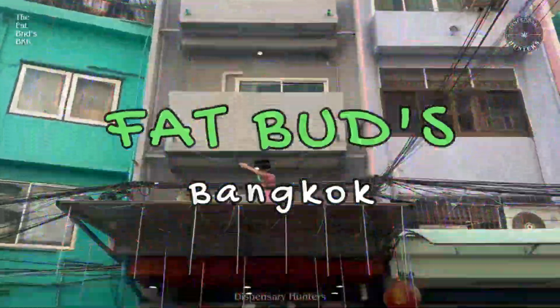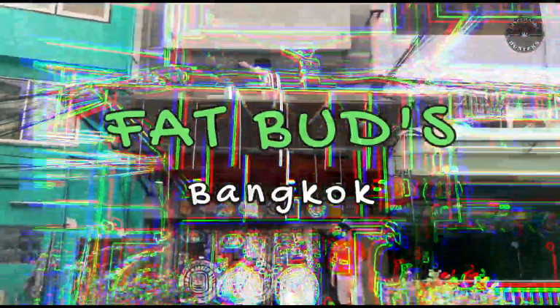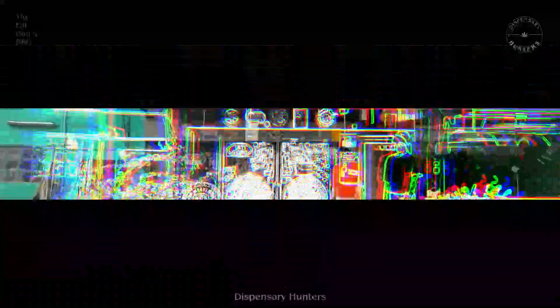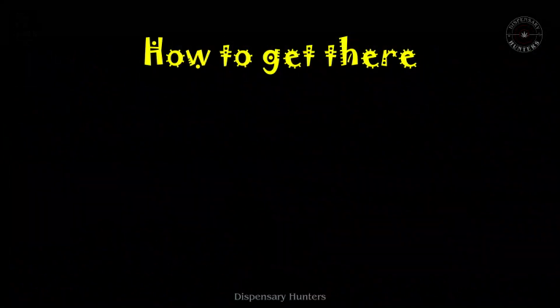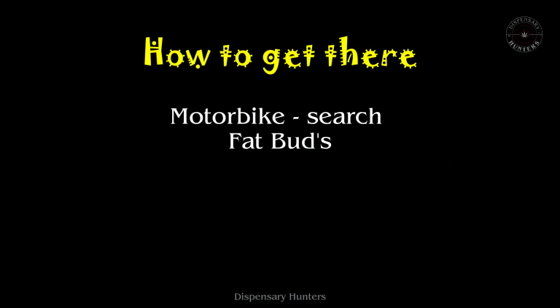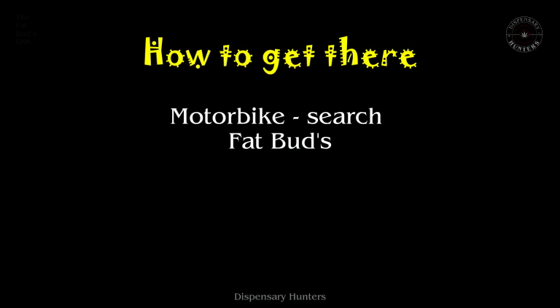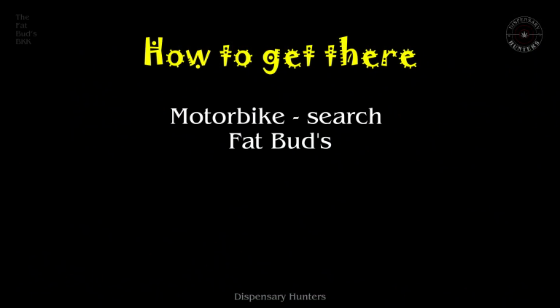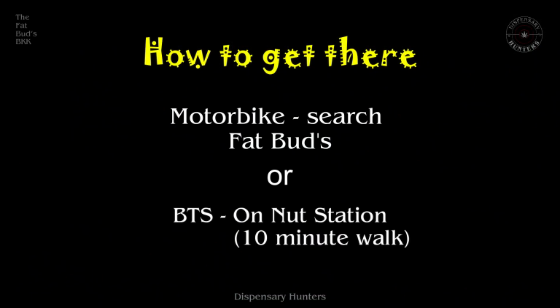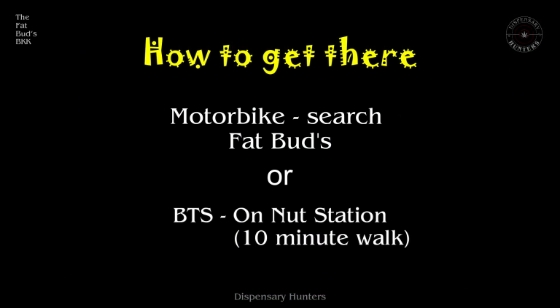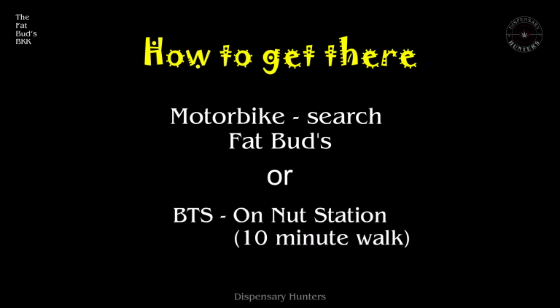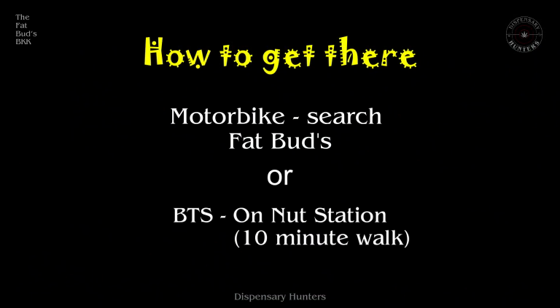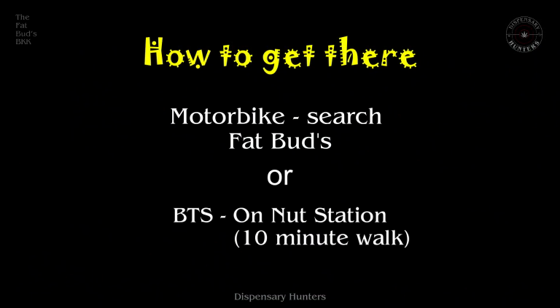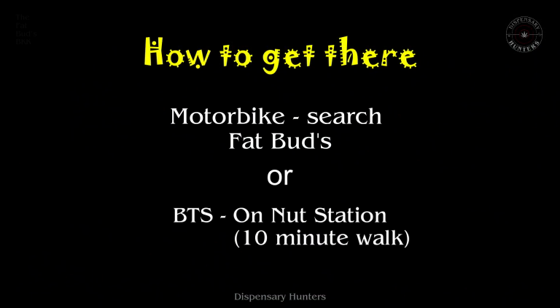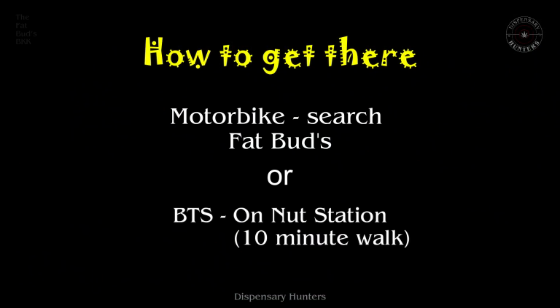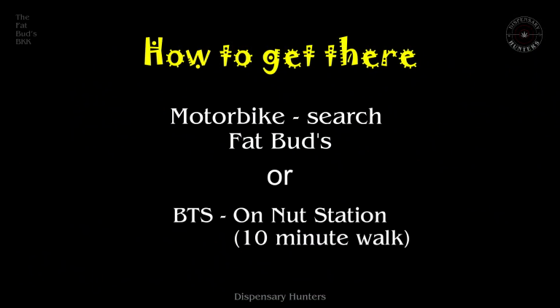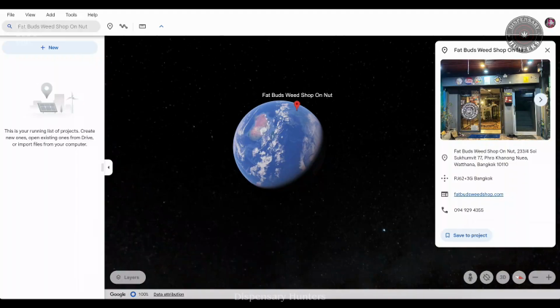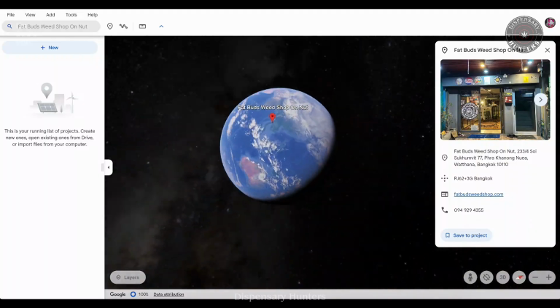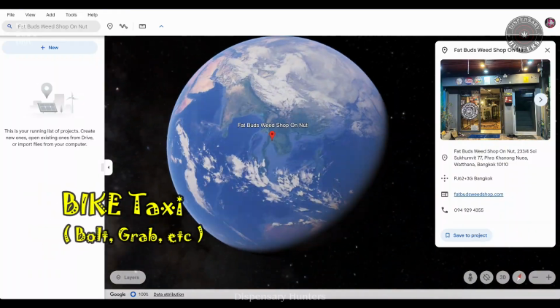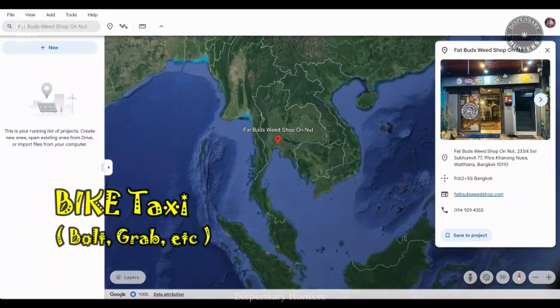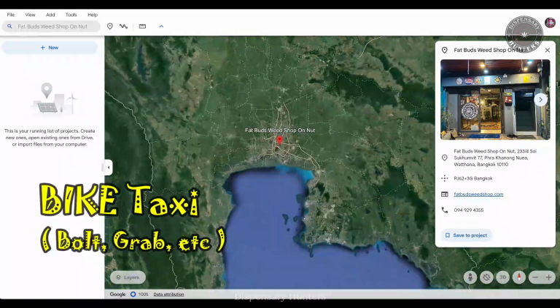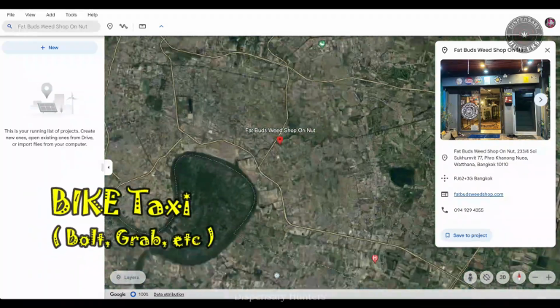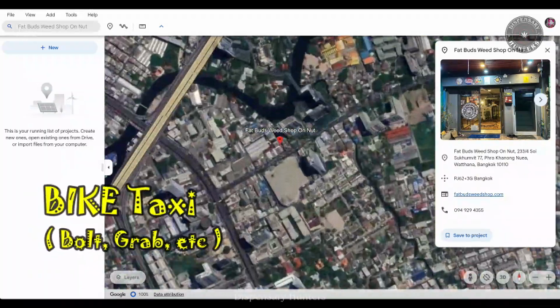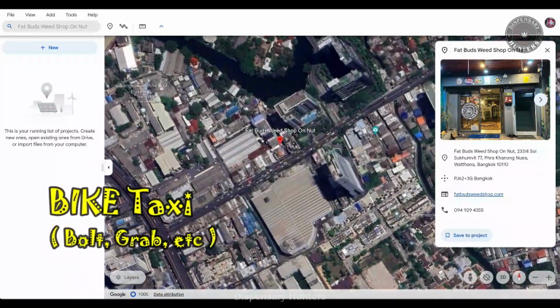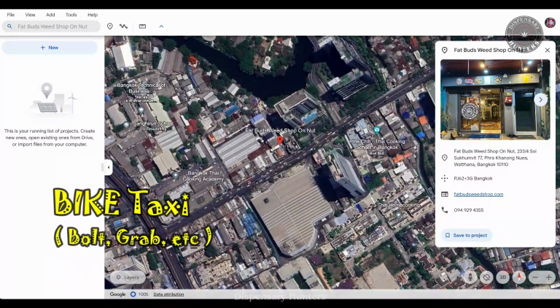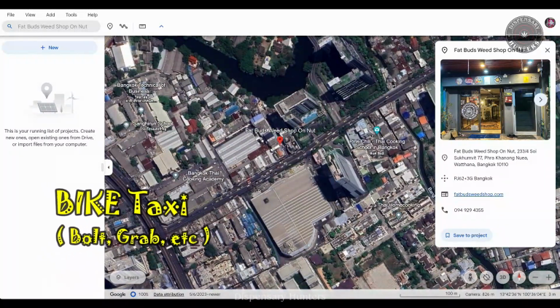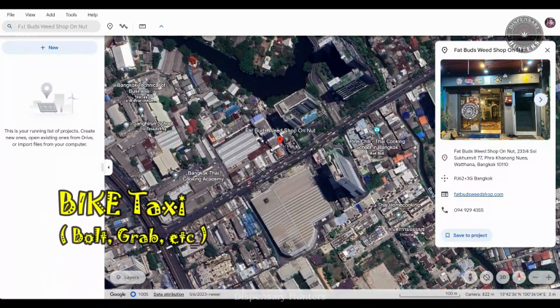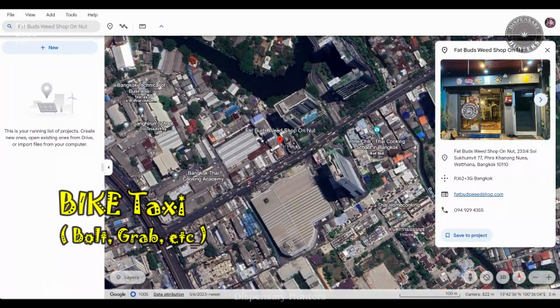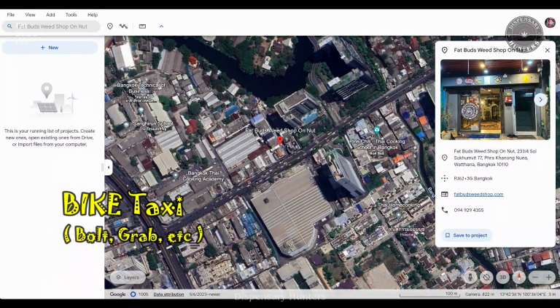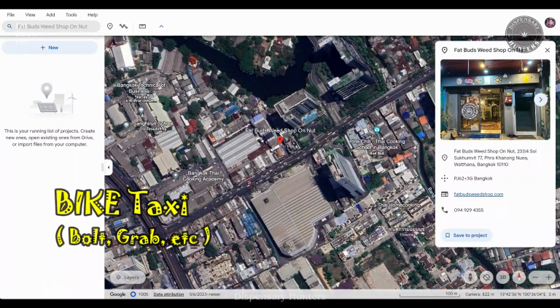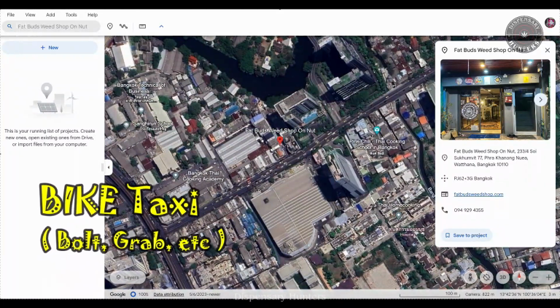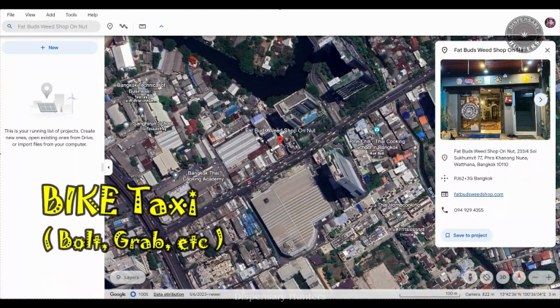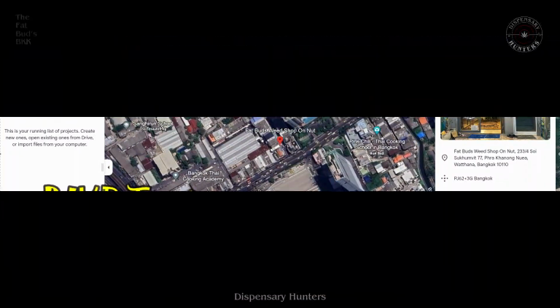Search for the Fat Buds weed shop On Nut, take Bolt or the BTS and get off at On Nut station — then it should be a 10 minute walk.